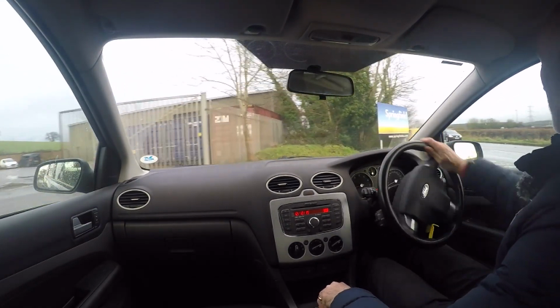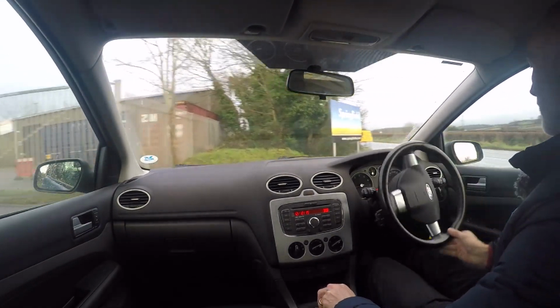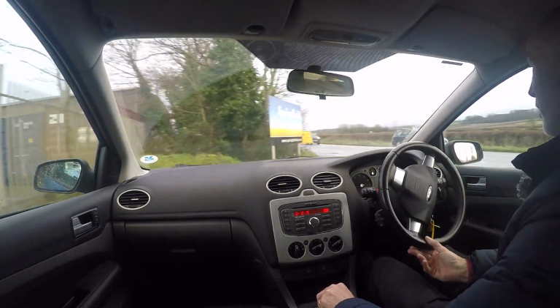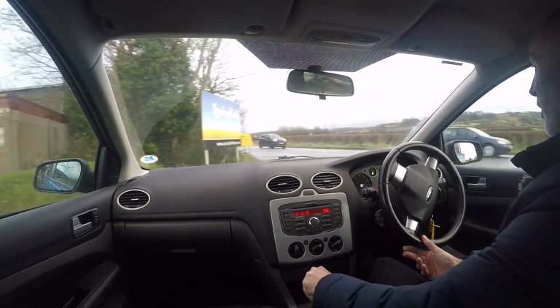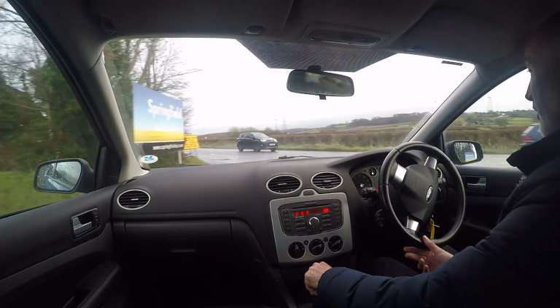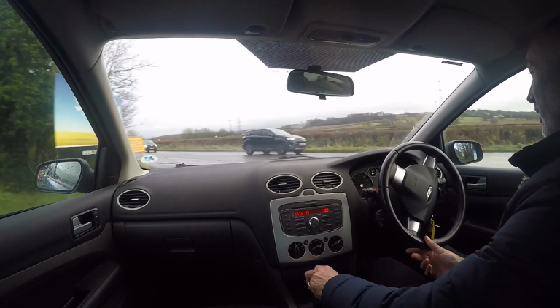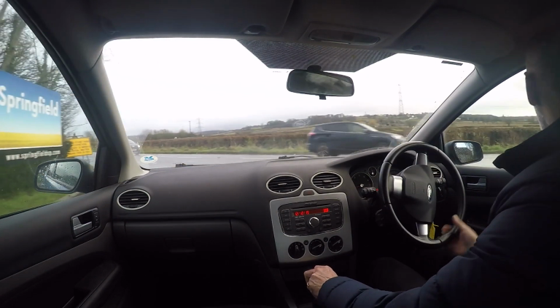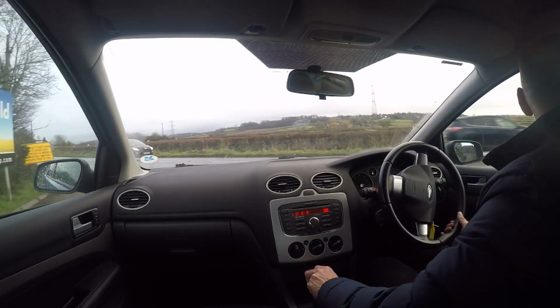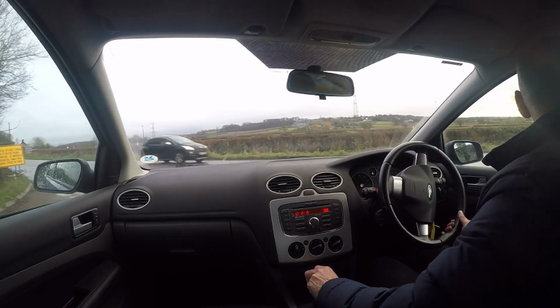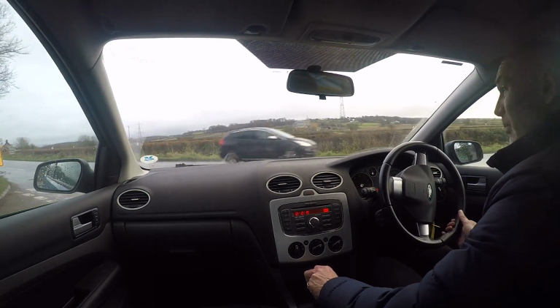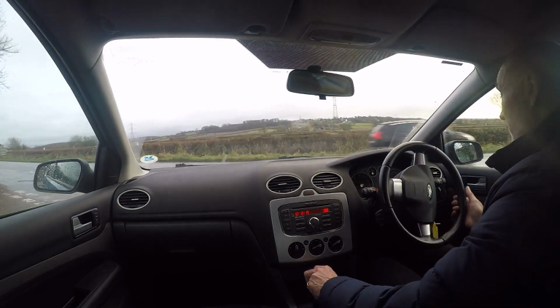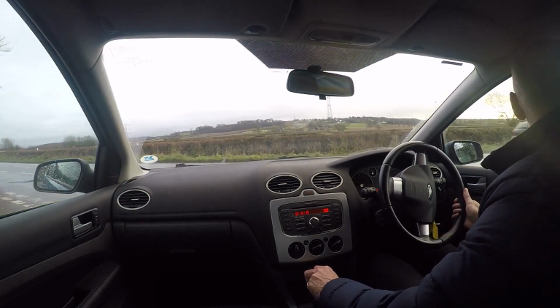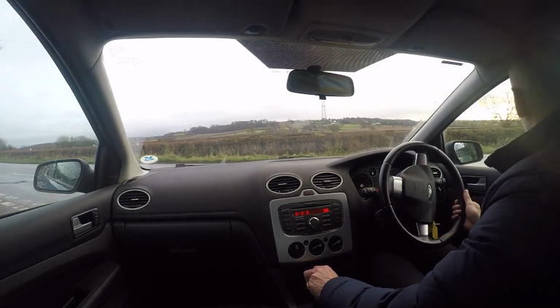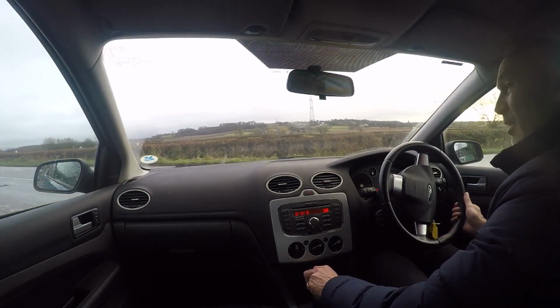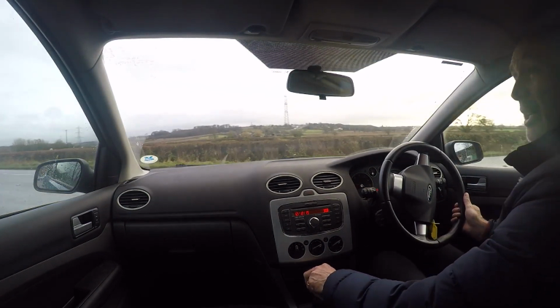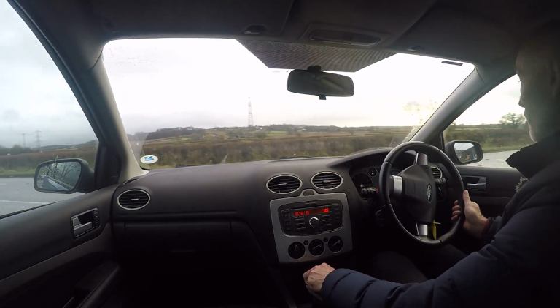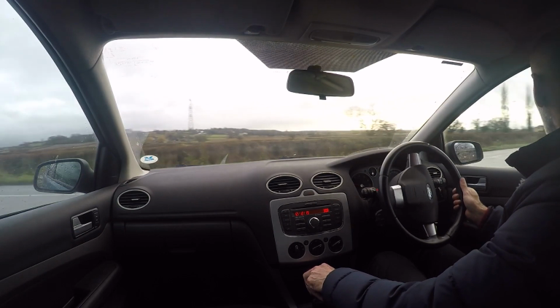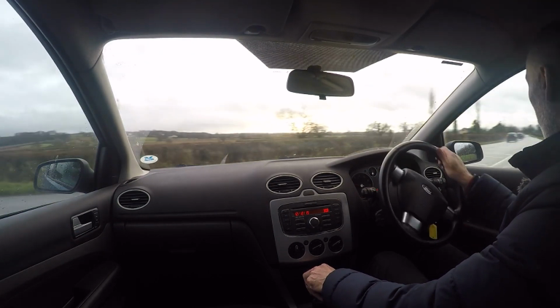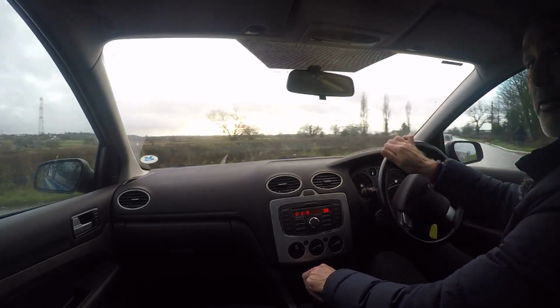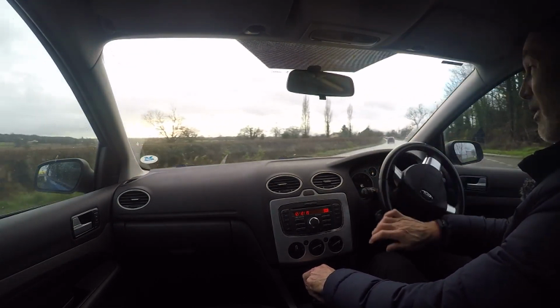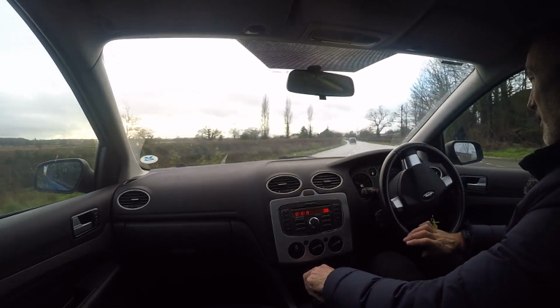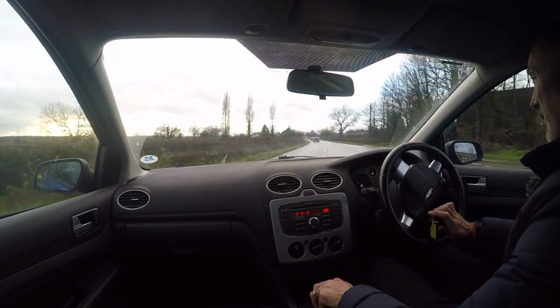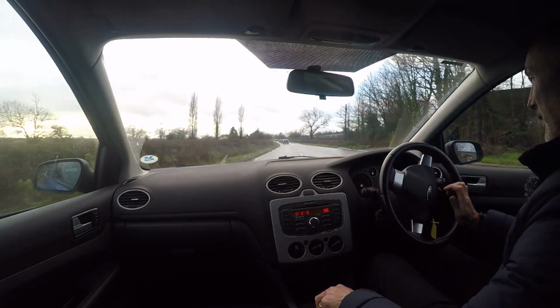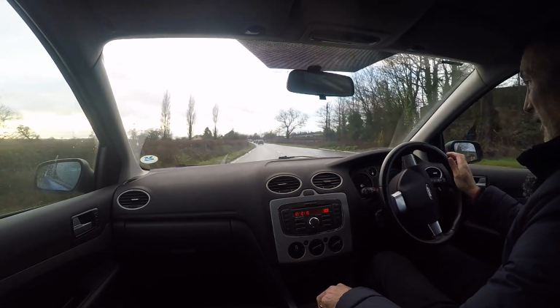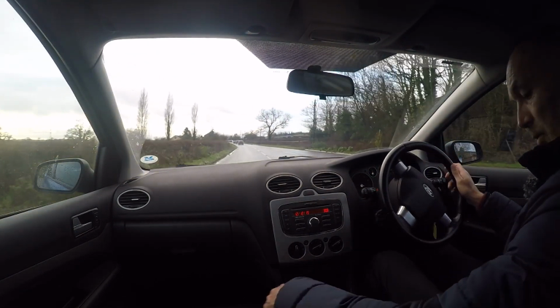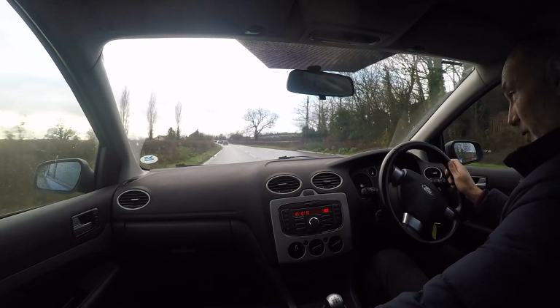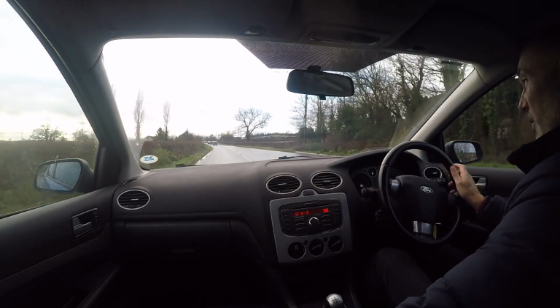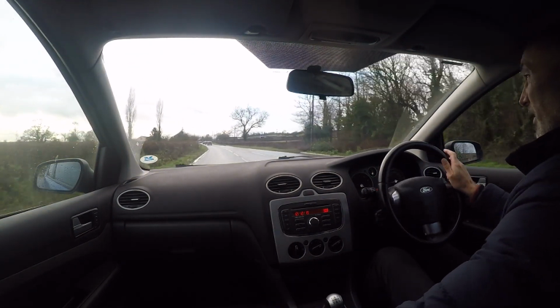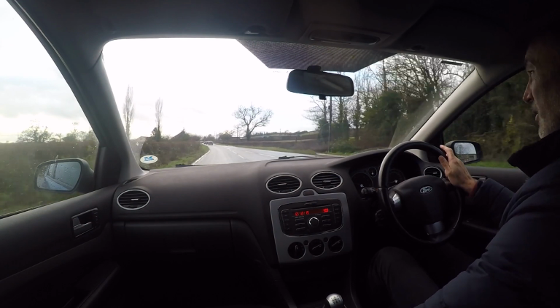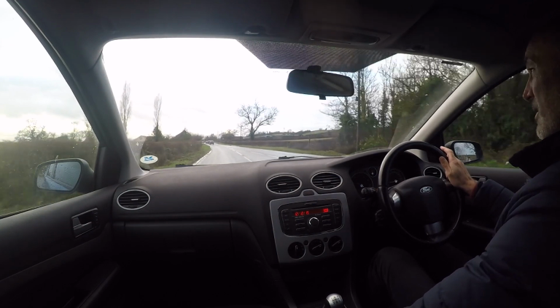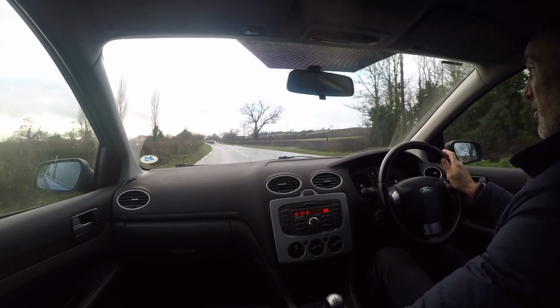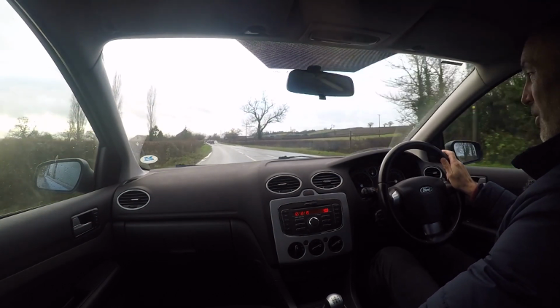Aside from that little bit of rattling from the back on pitted surfaces, I can't really fault the drive of the car at all — it feels very tight indeed. As always, if you've got any questions about the car, don't hesitate to give us a call.